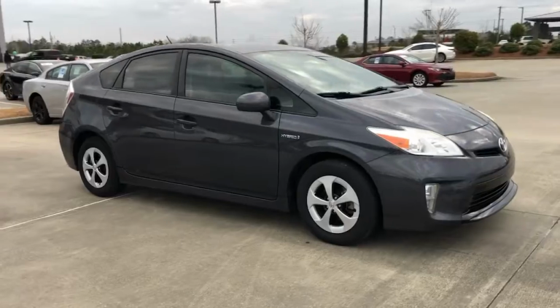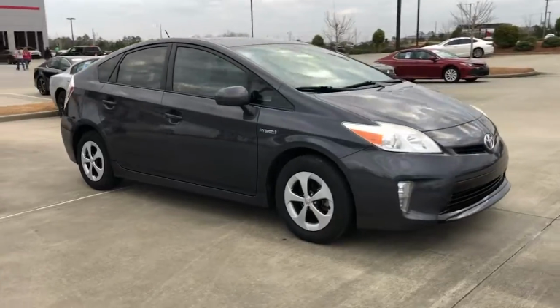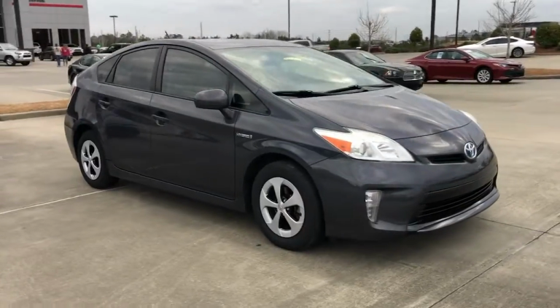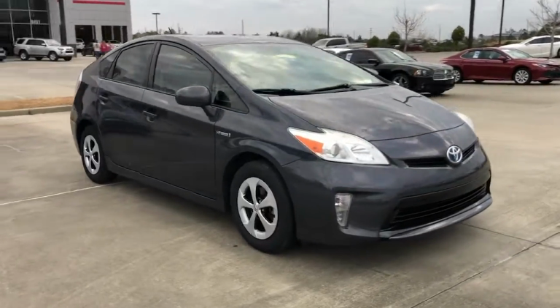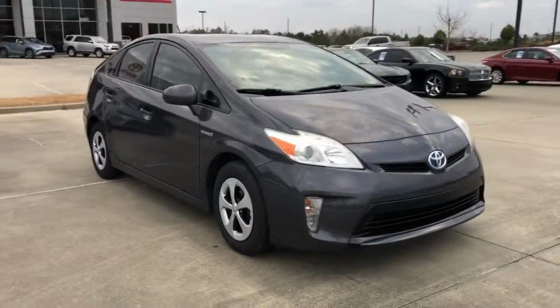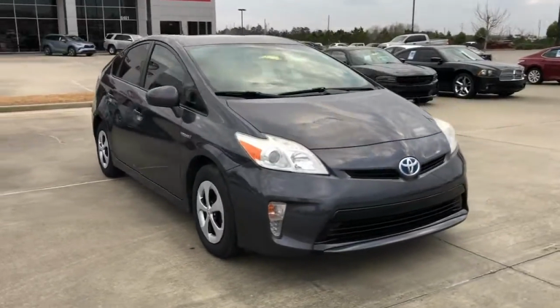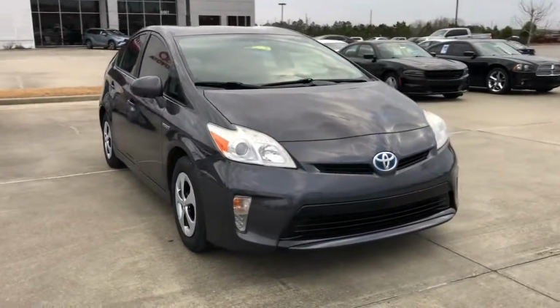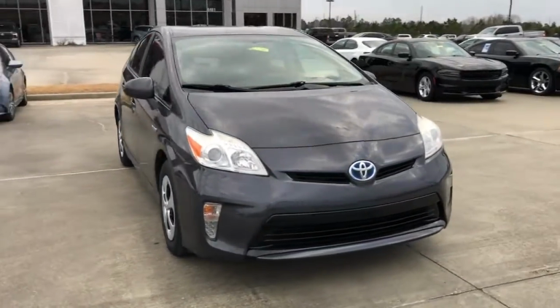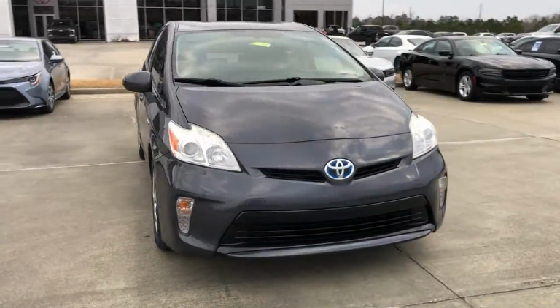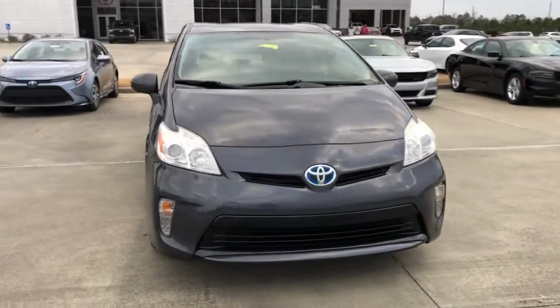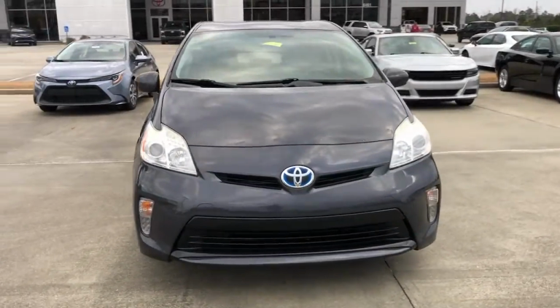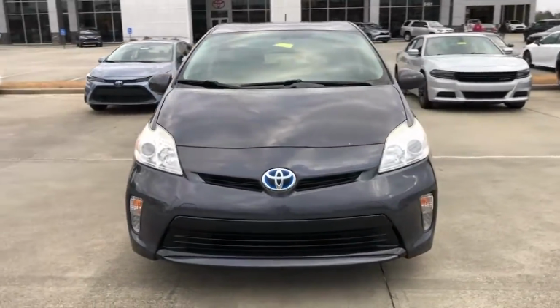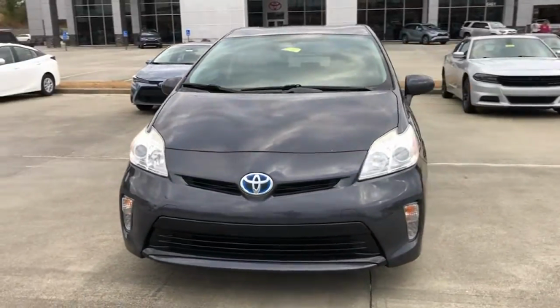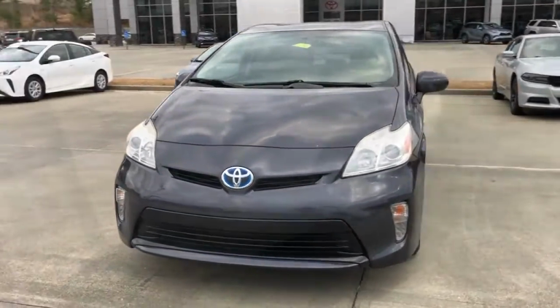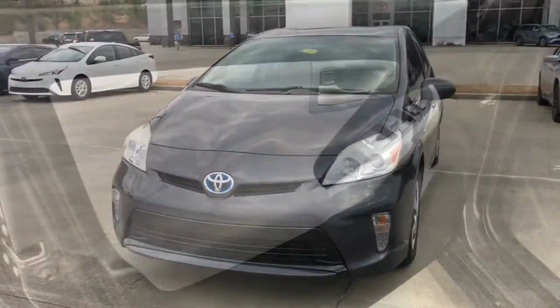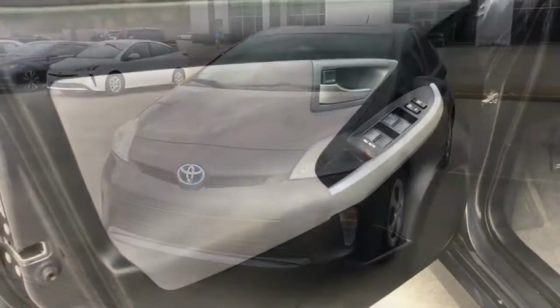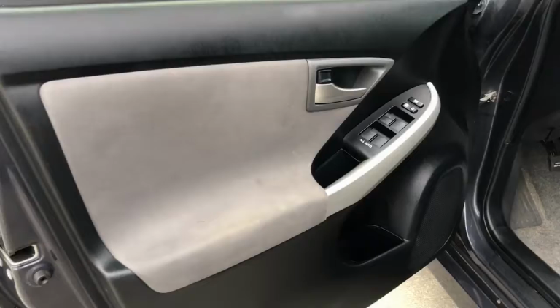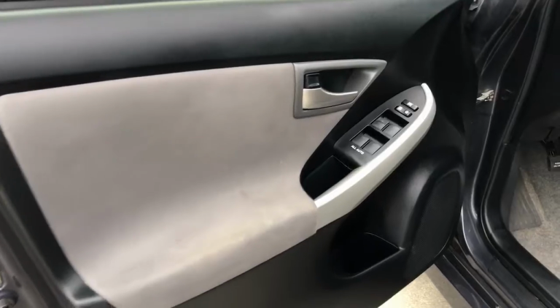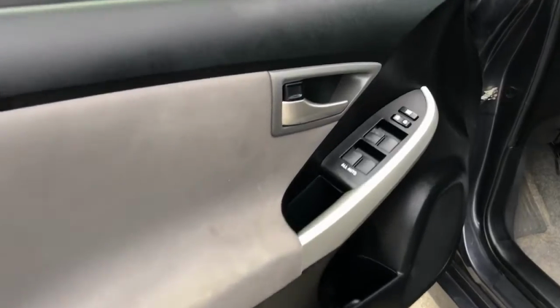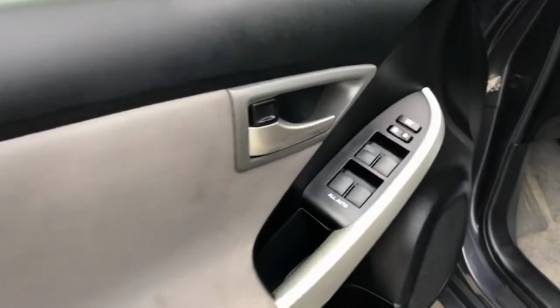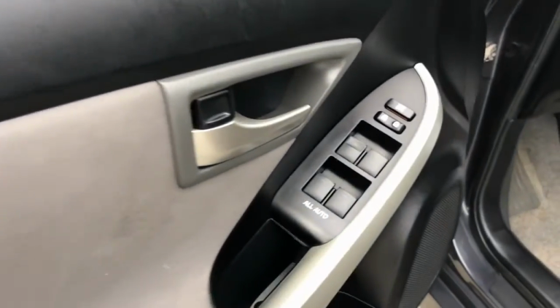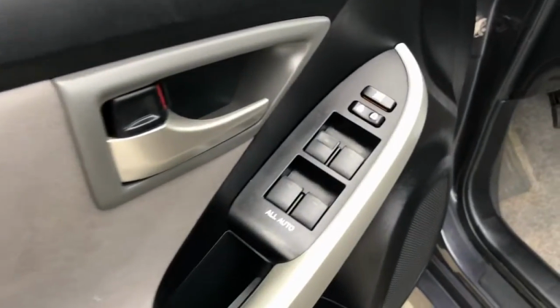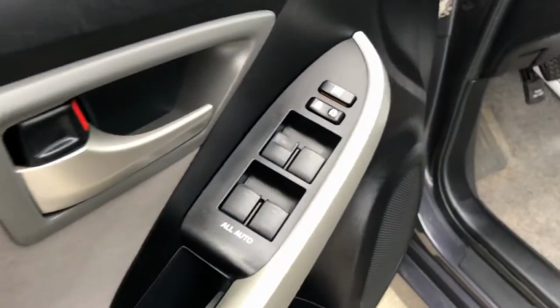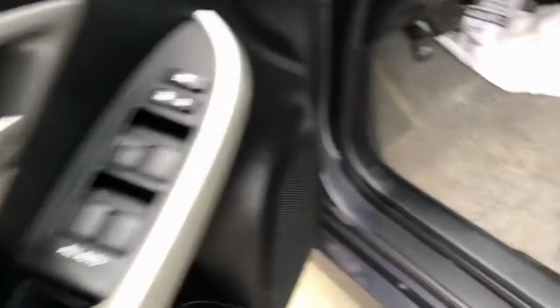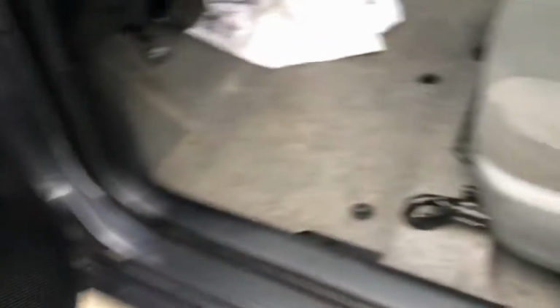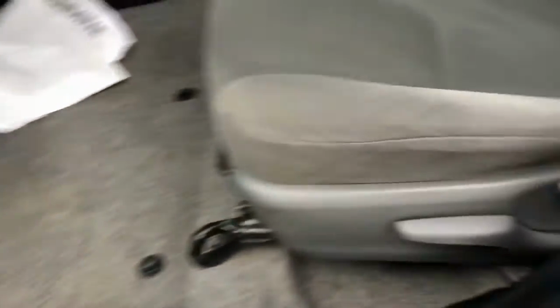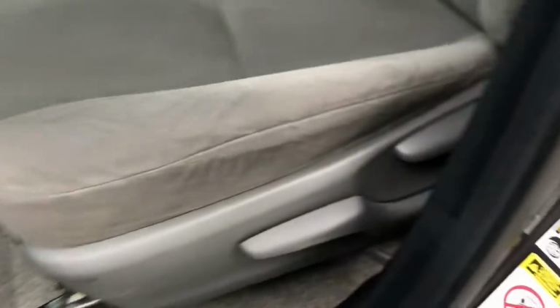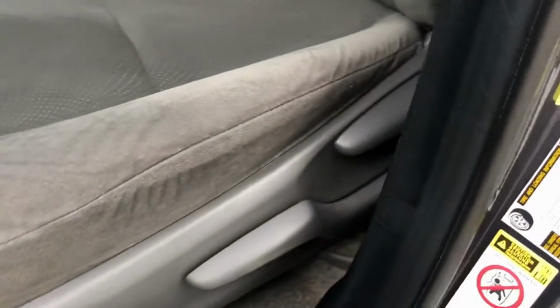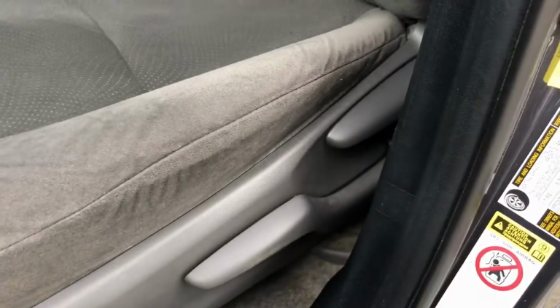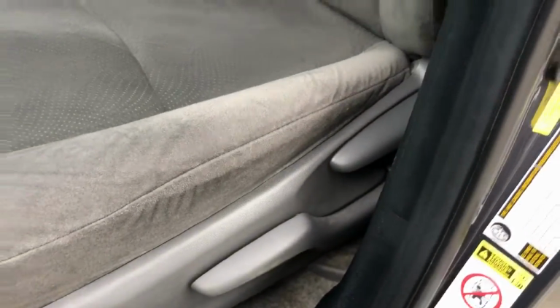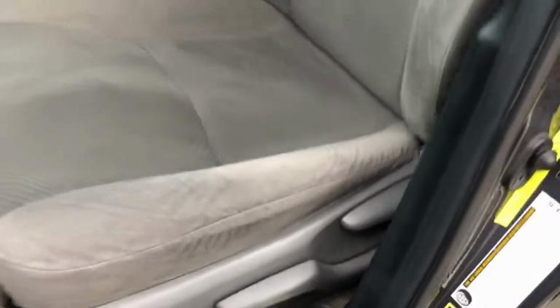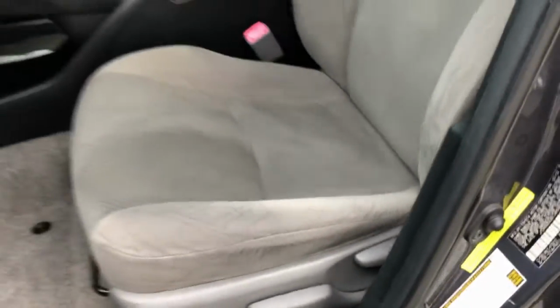With Prius's striking good looks and available all-wheel drive, you'll have the confidence to follow wherever the road leads. These are just some of the great options this vehicle comes with.